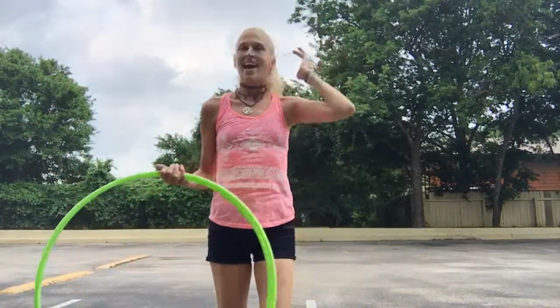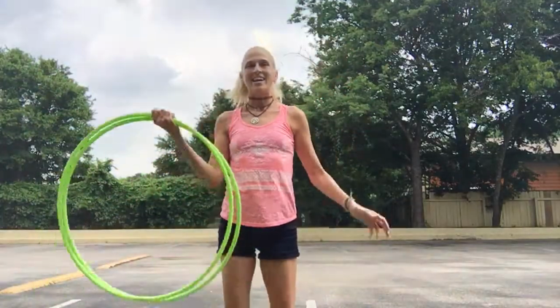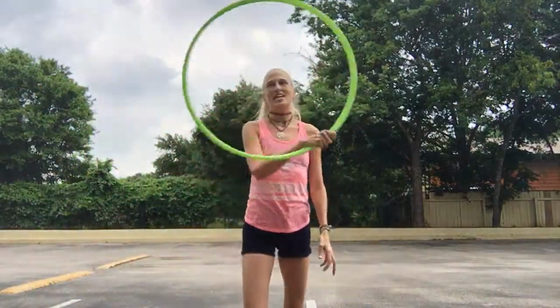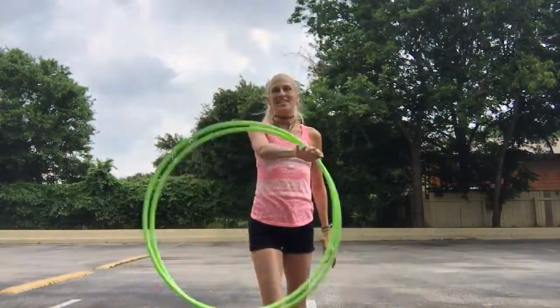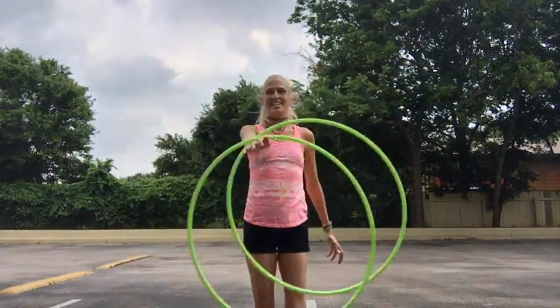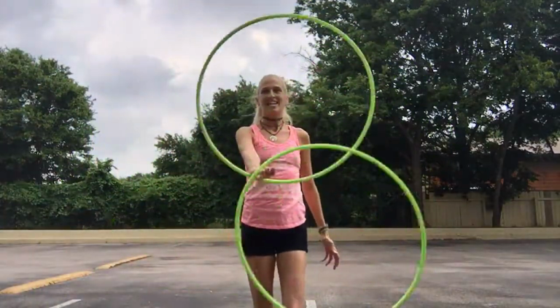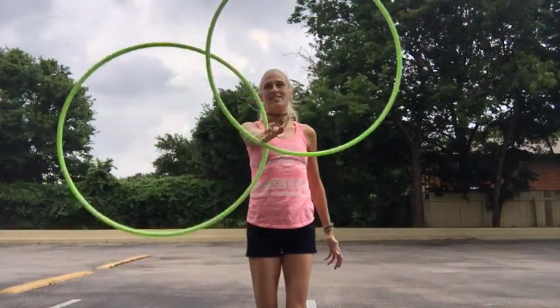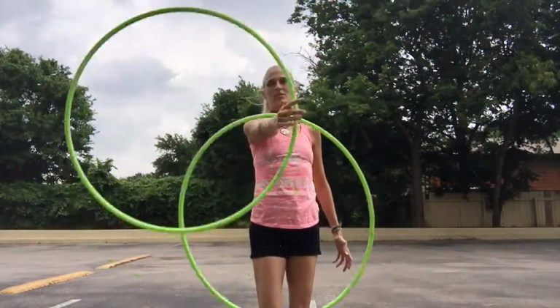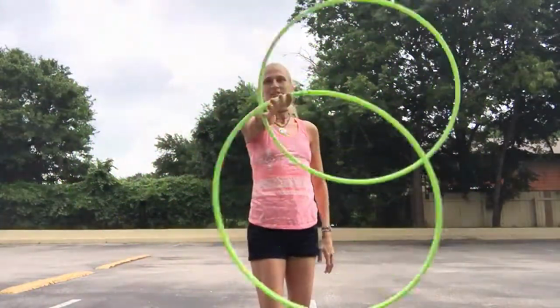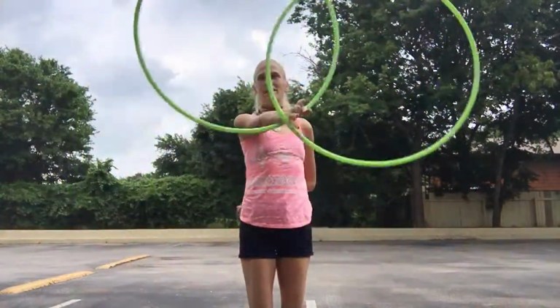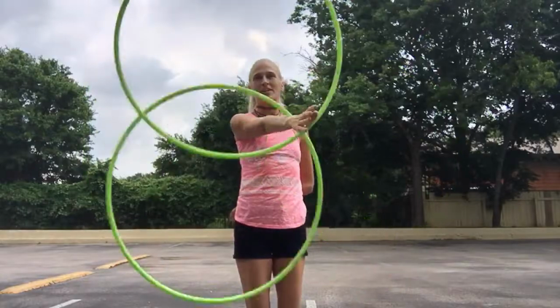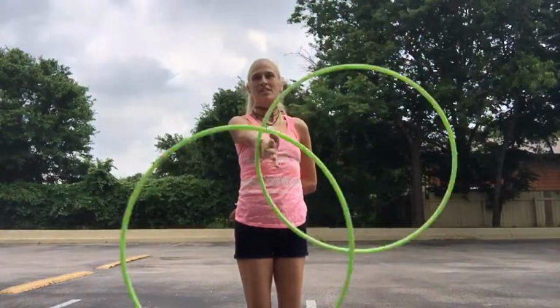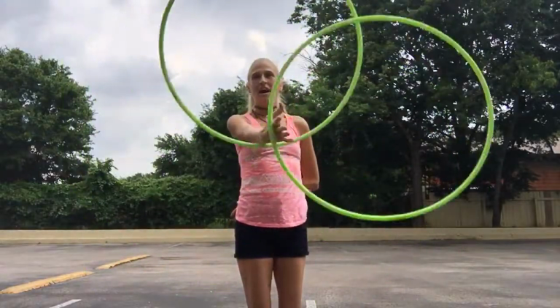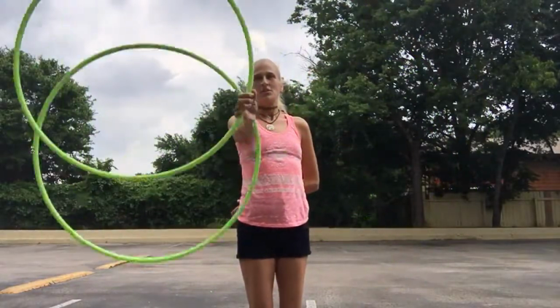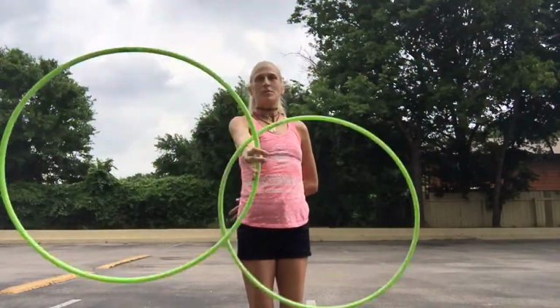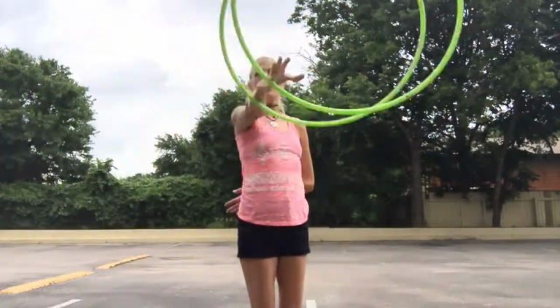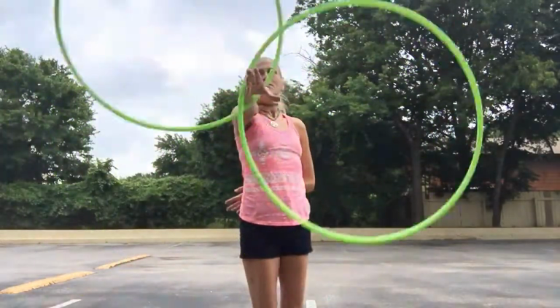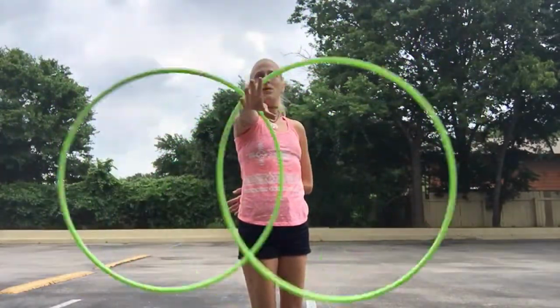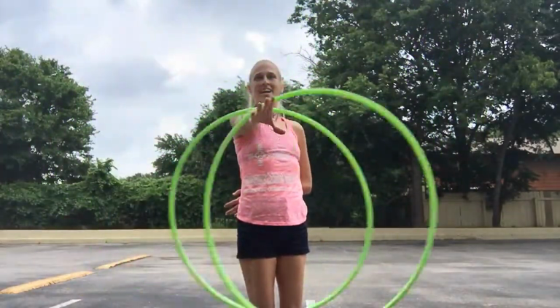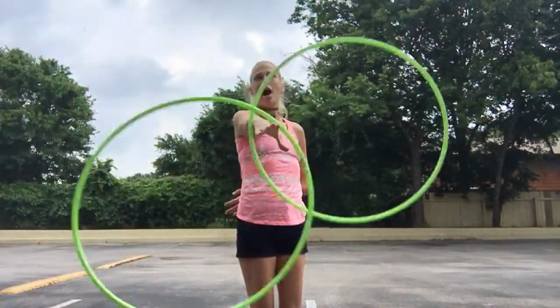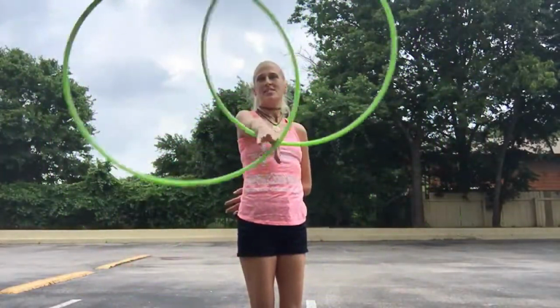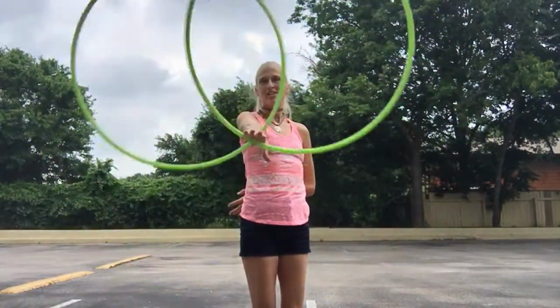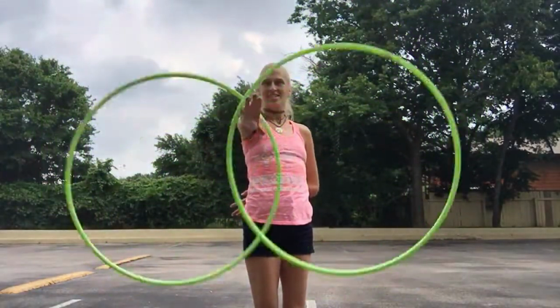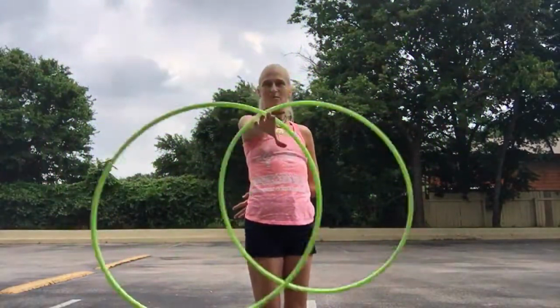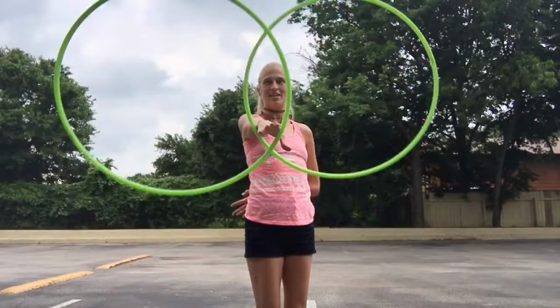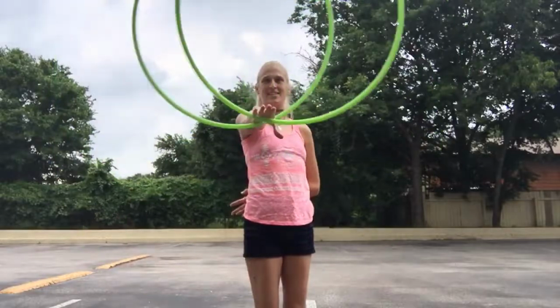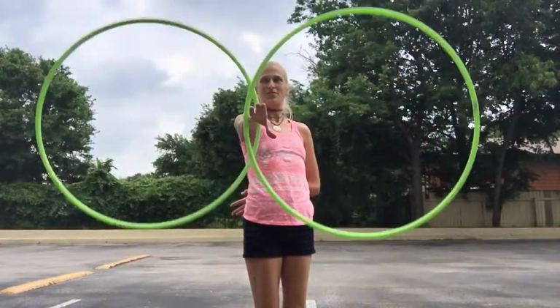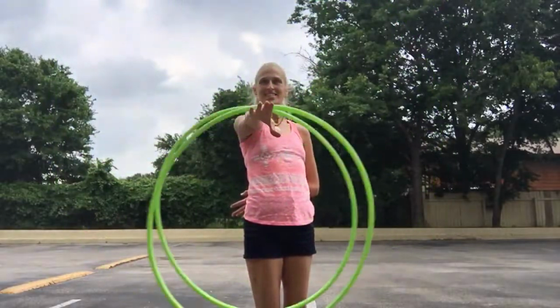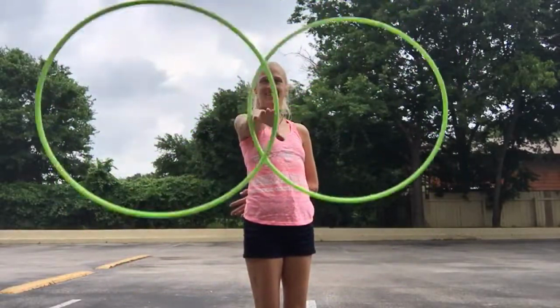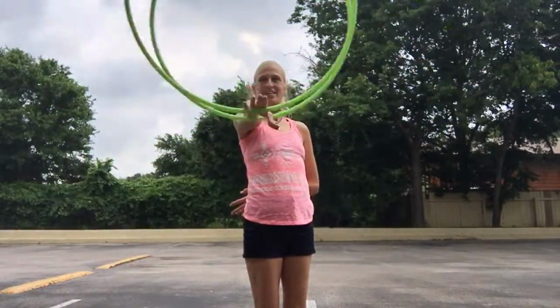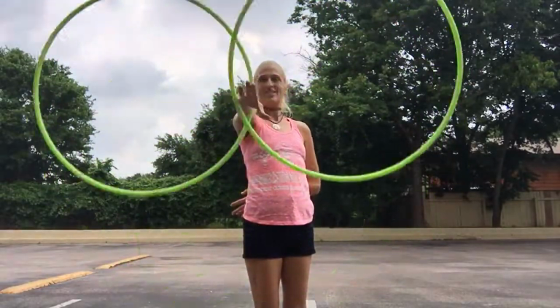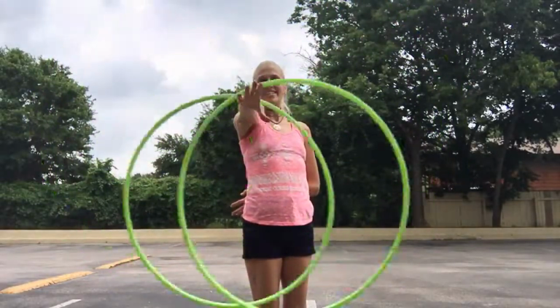Hi, I'm Jasmine Kiani and today I wanted to do a short explanation on two hoops on one arm going in opposite directions at the same time — Butterflies — which looks like this.